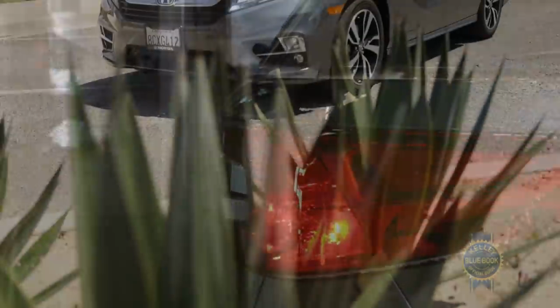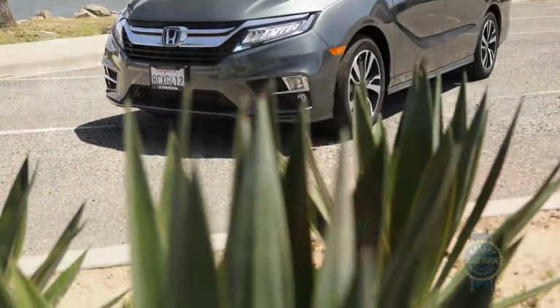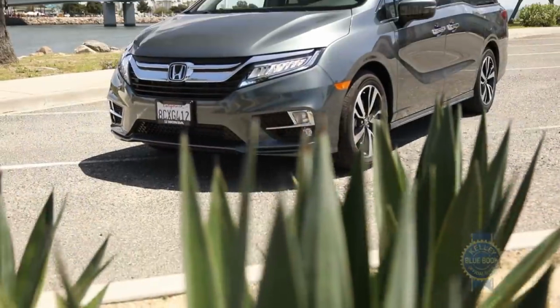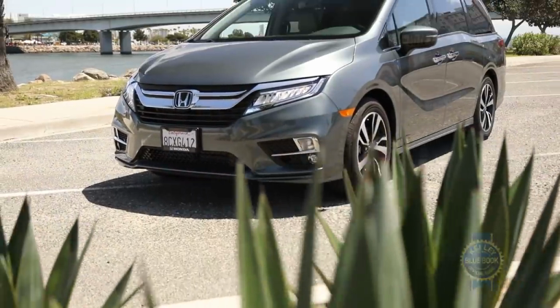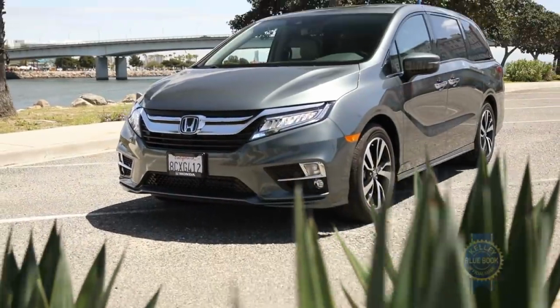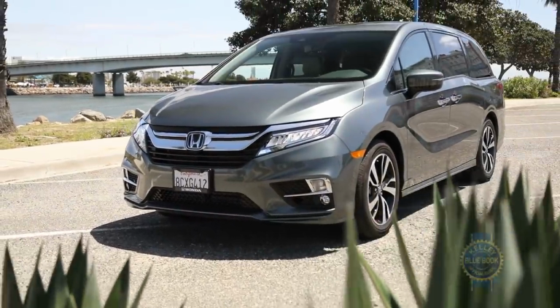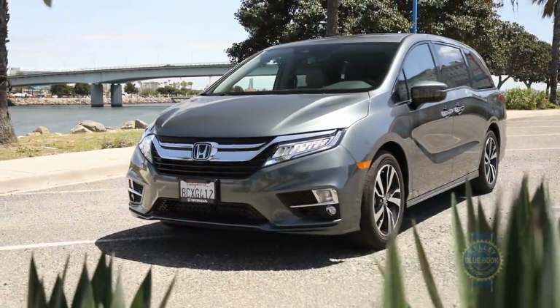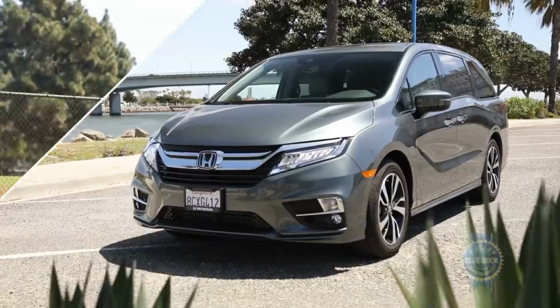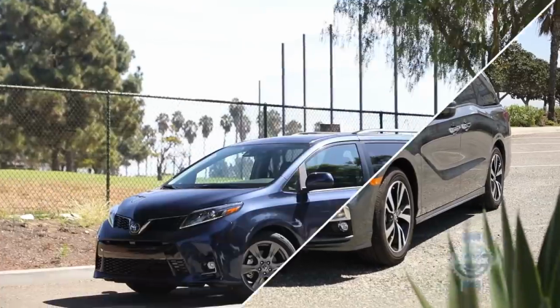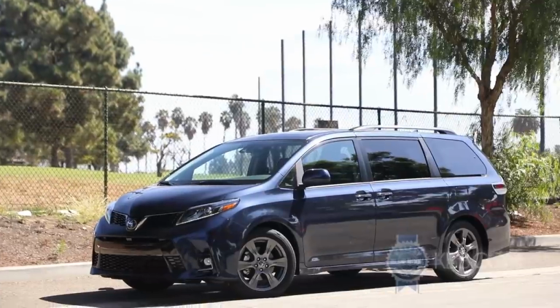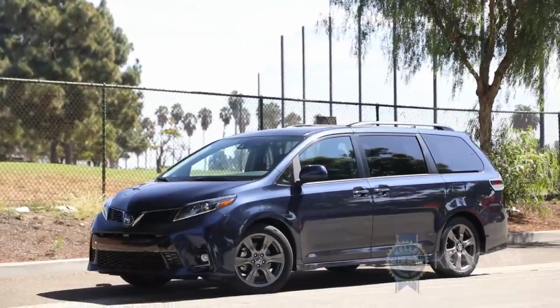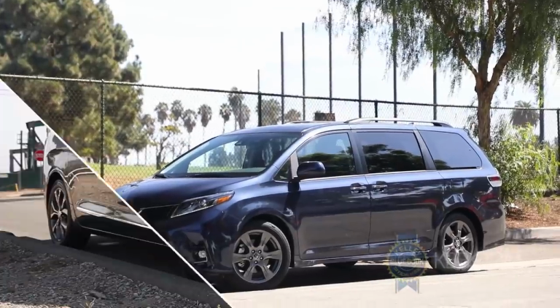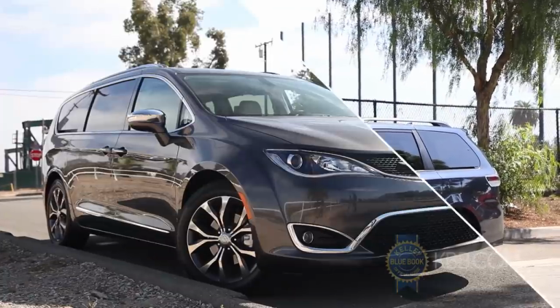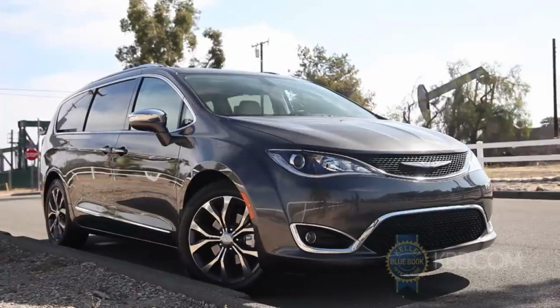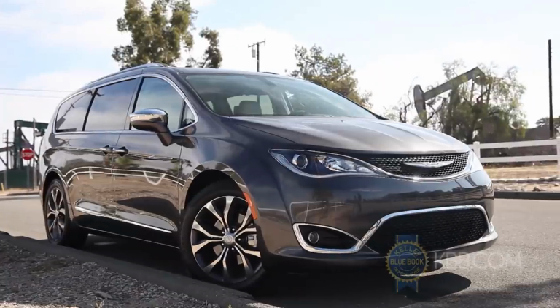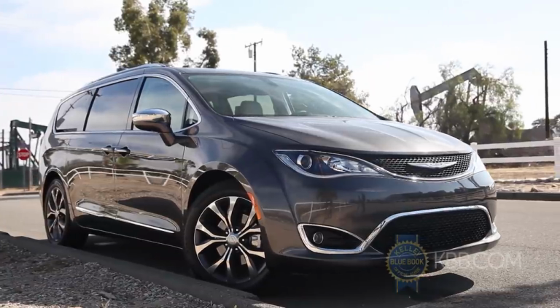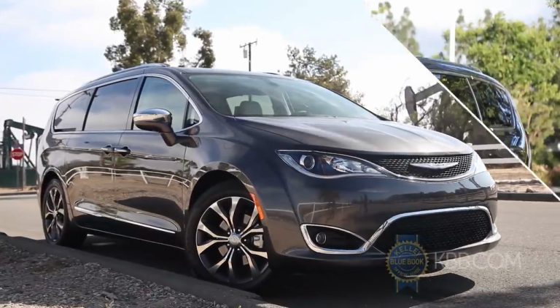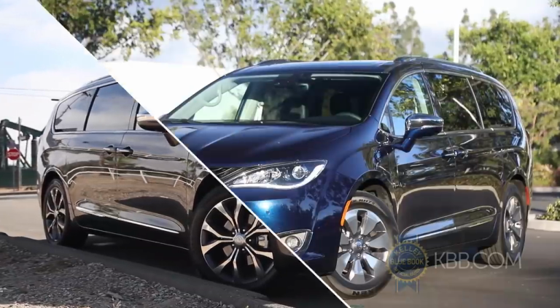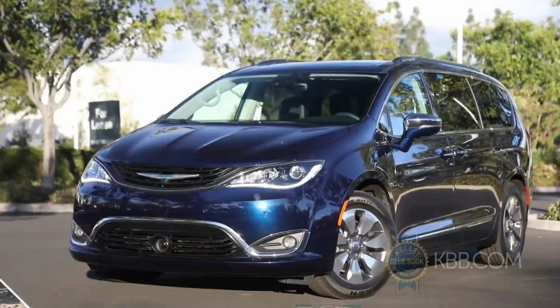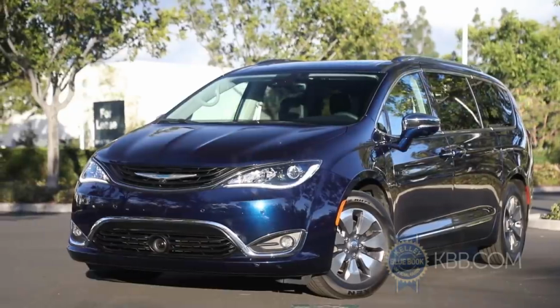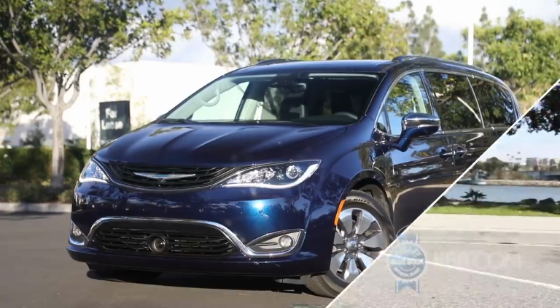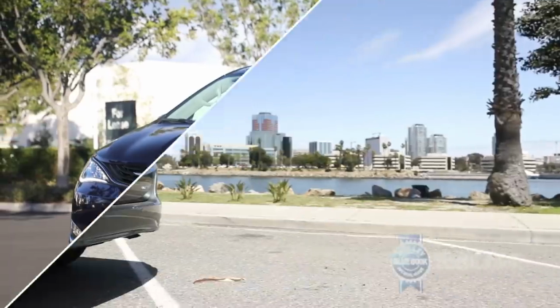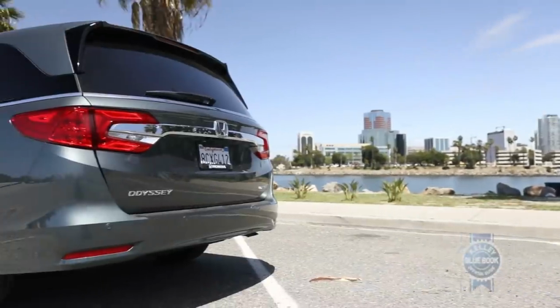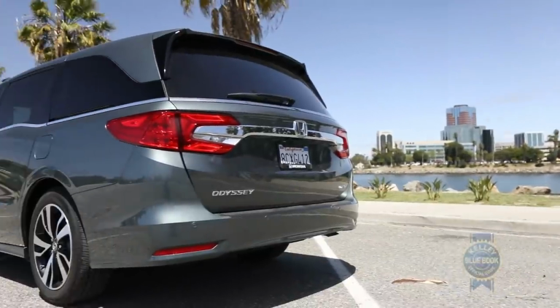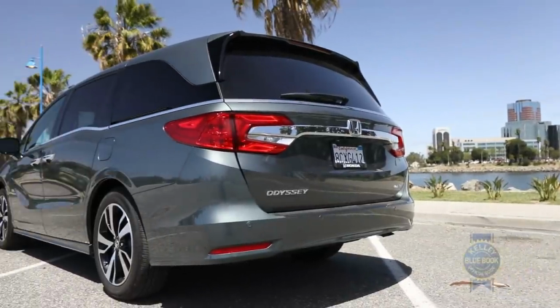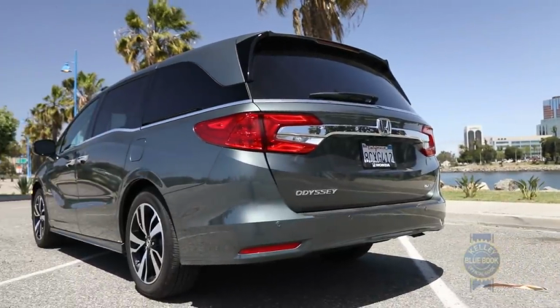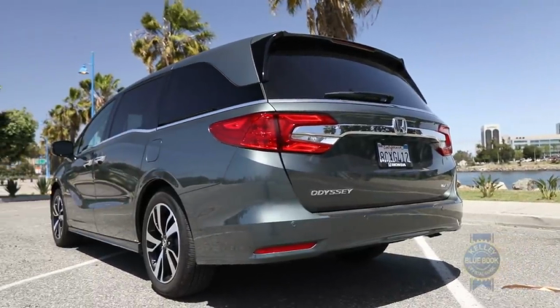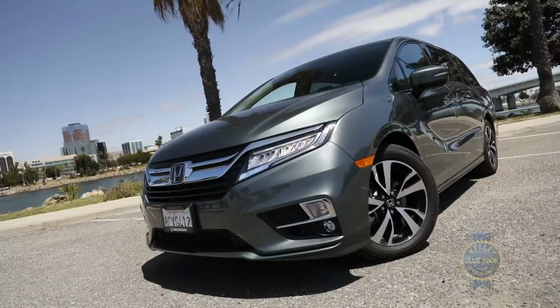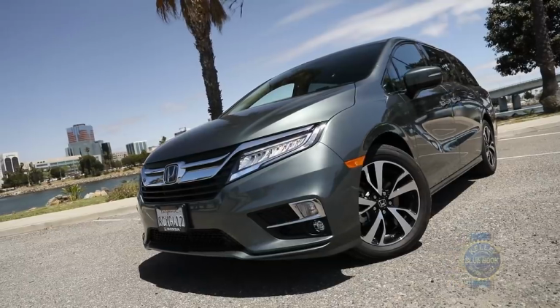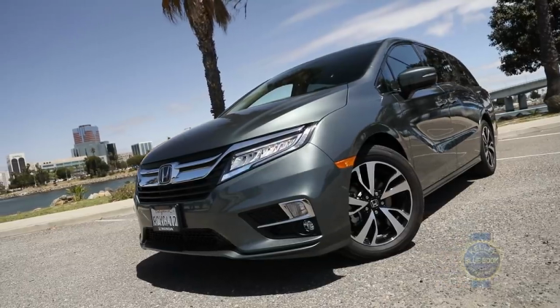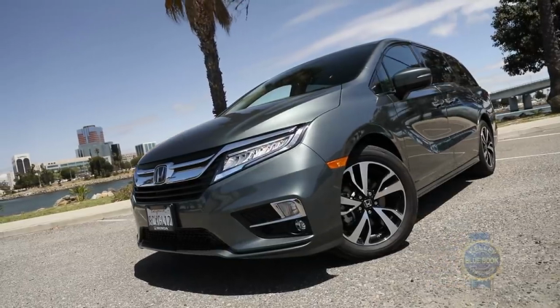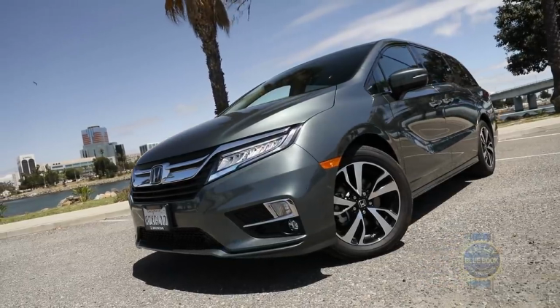The Odyssey goes up against some tough competition in the Toyota Sienna and the Chrysler Pacifica, which also comes as a plug-in hybrid. But we think, at first glance, this minivan isn't something you'd be at all embarrassed to drive.